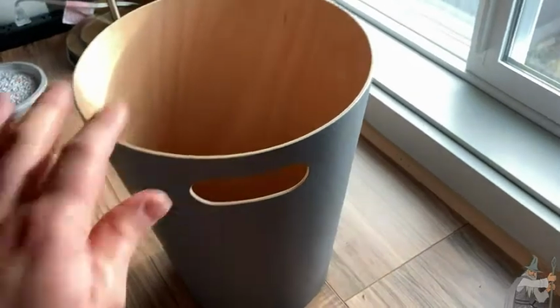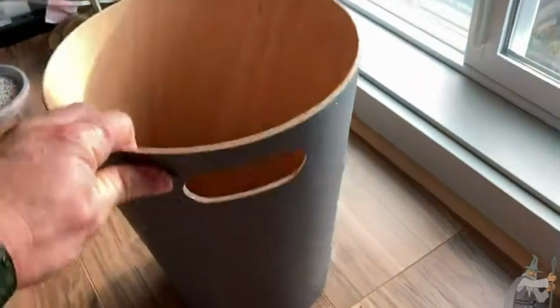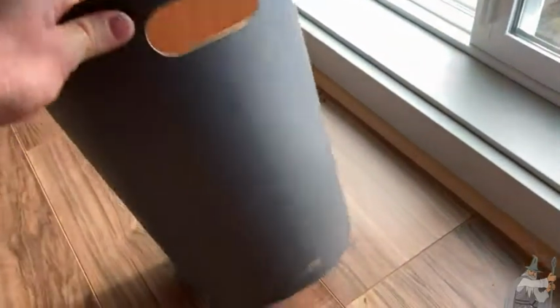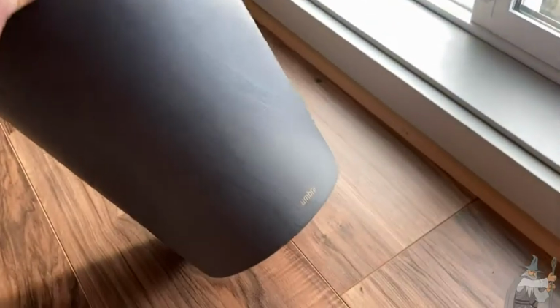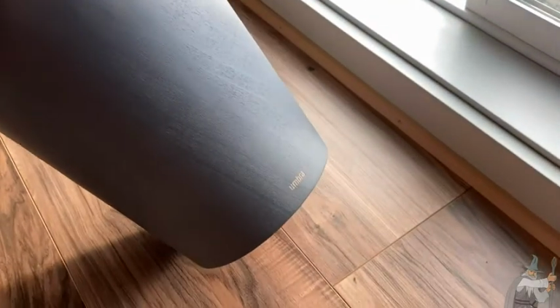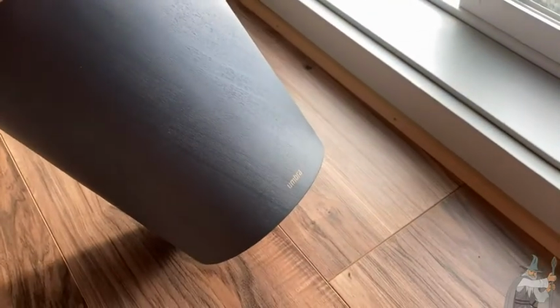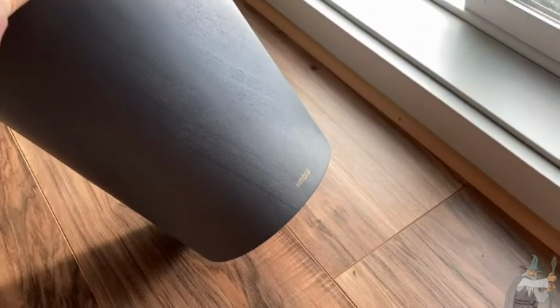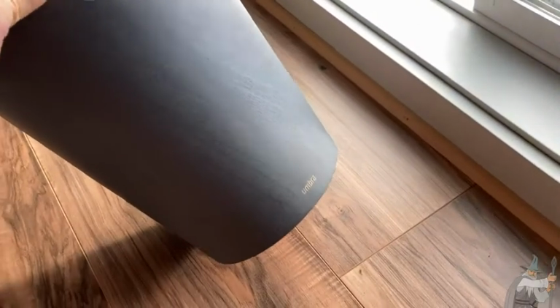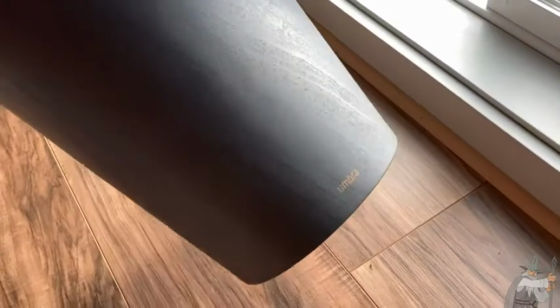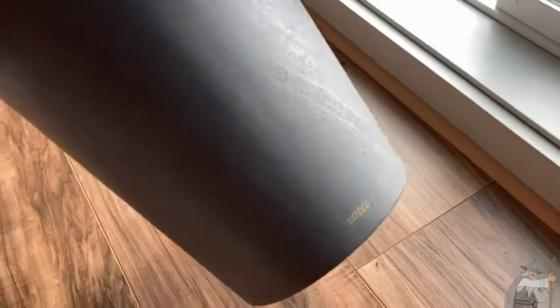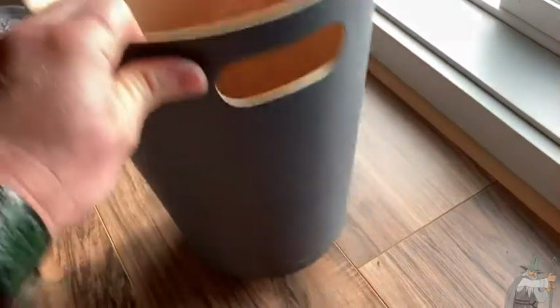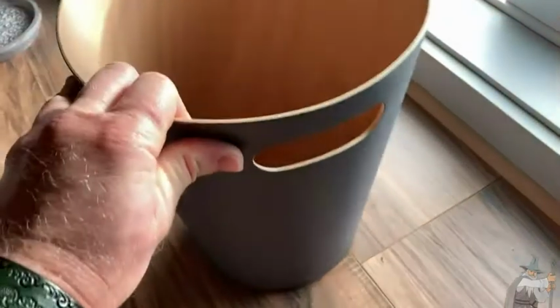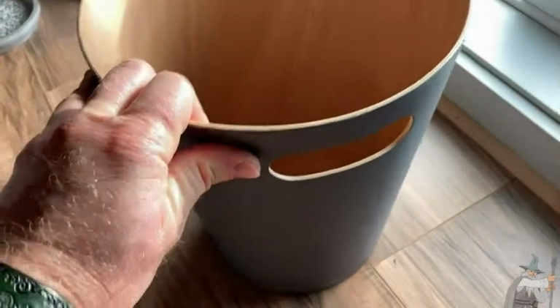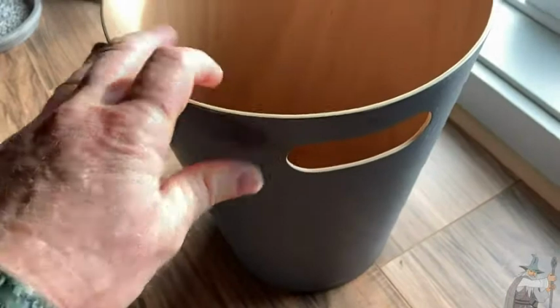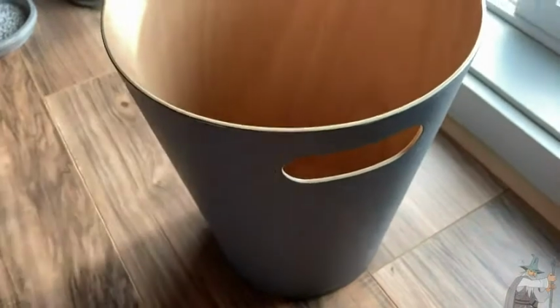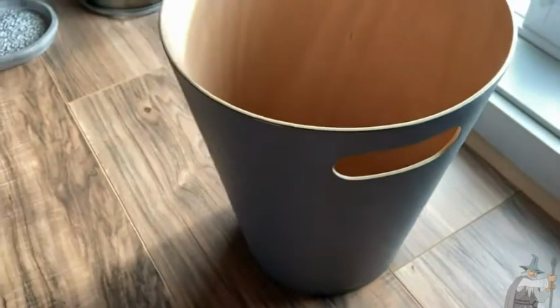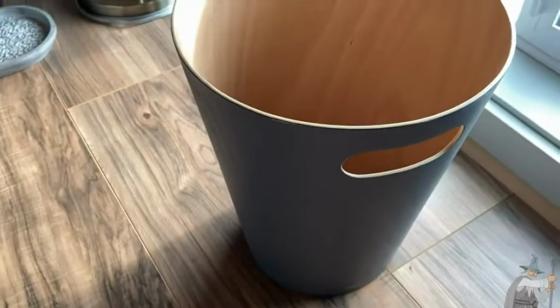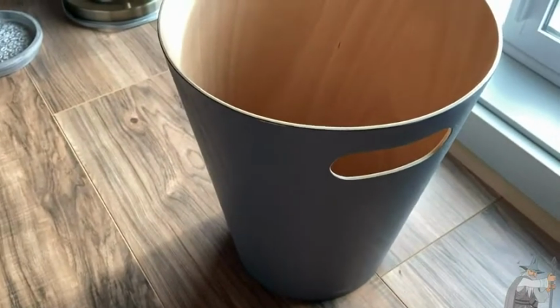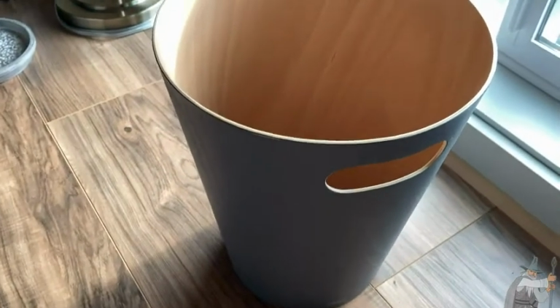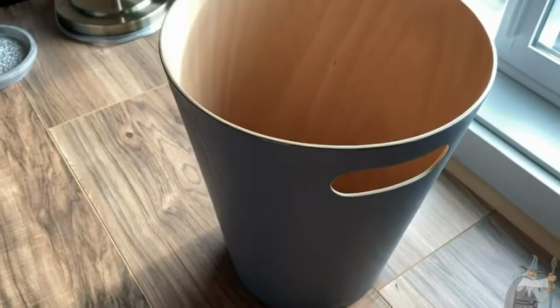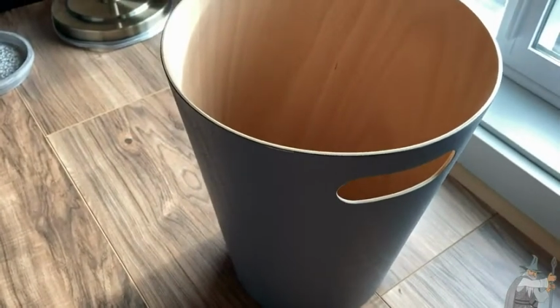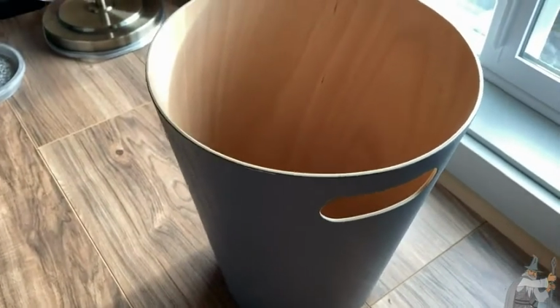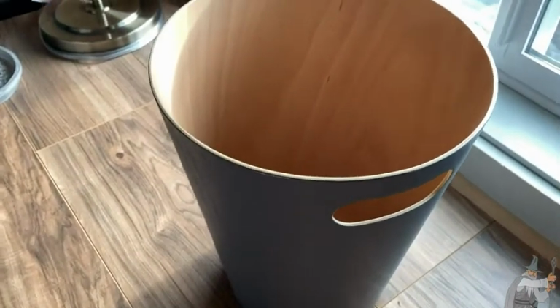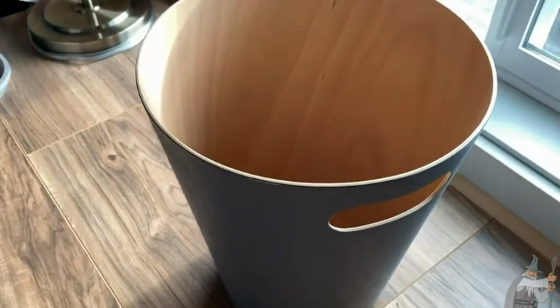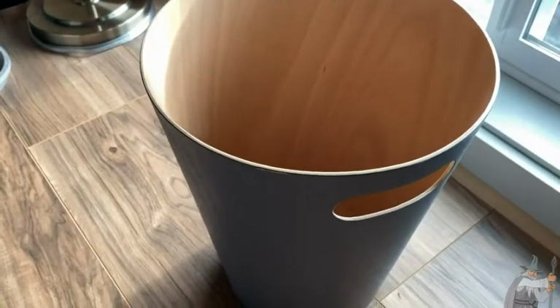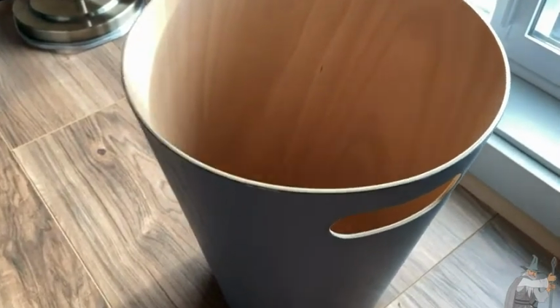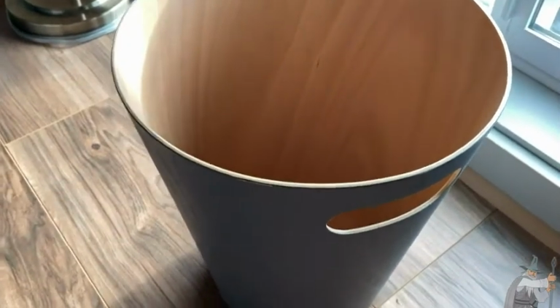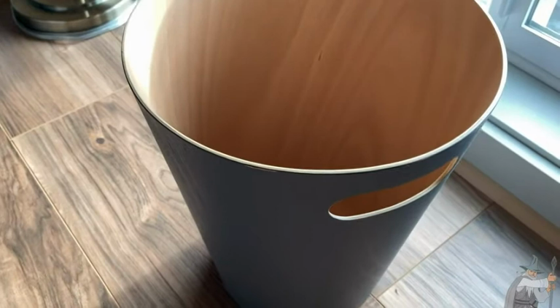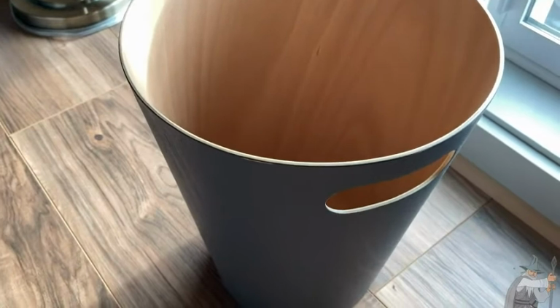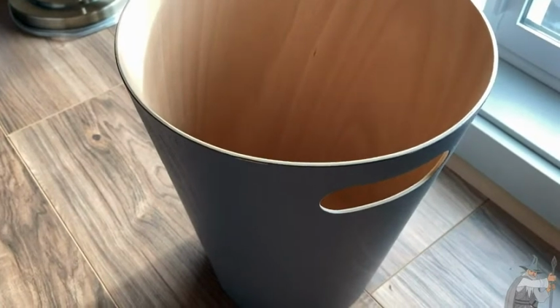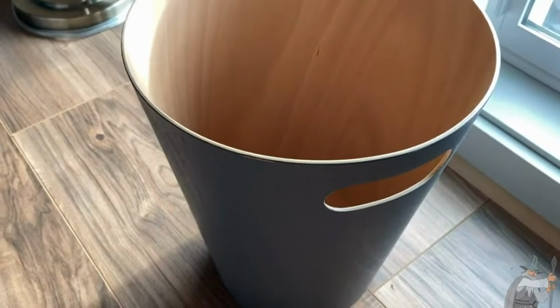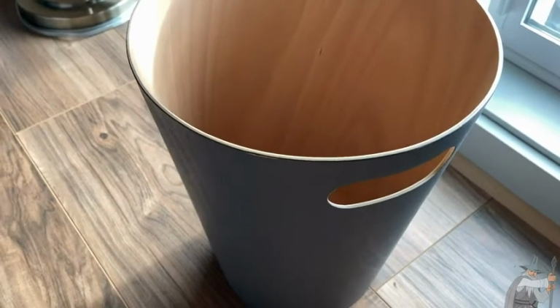When you think of a trash can, you think of plastic — but not Umbra. You're getting a really nice, clean, modern trash can made of treated wood, which I think is fantastic.